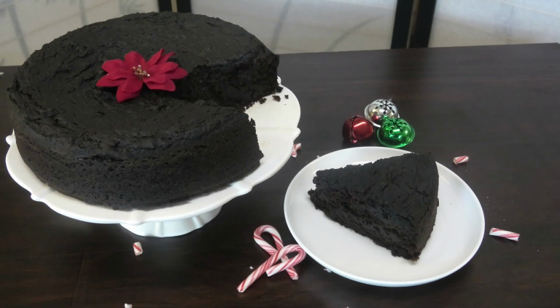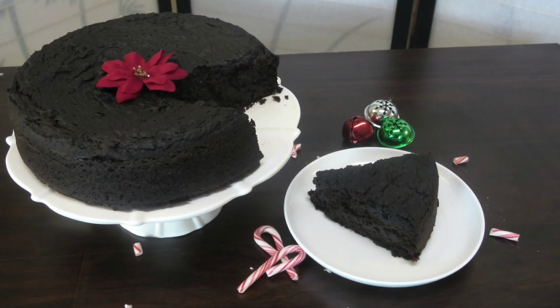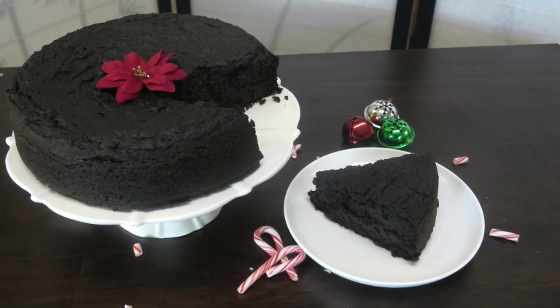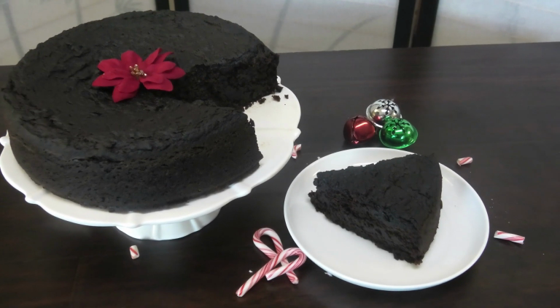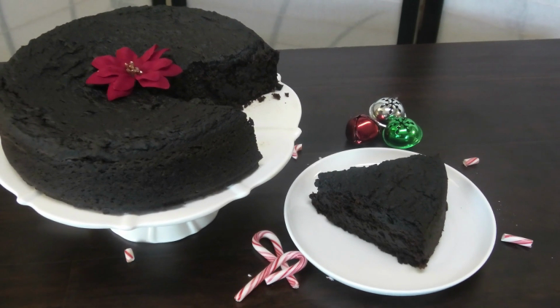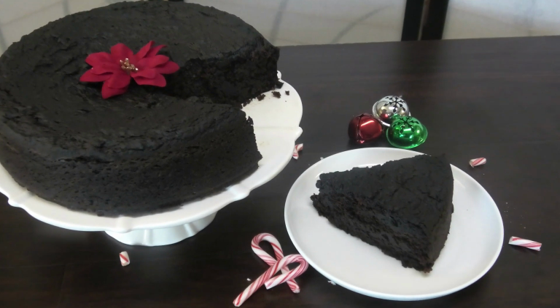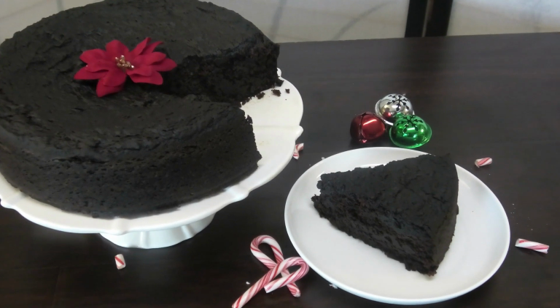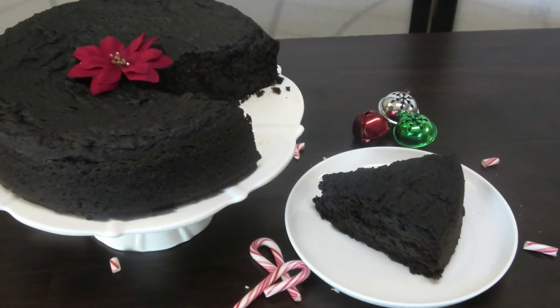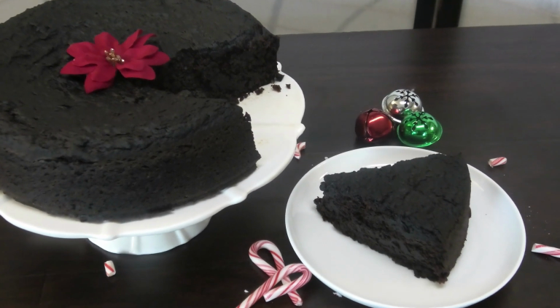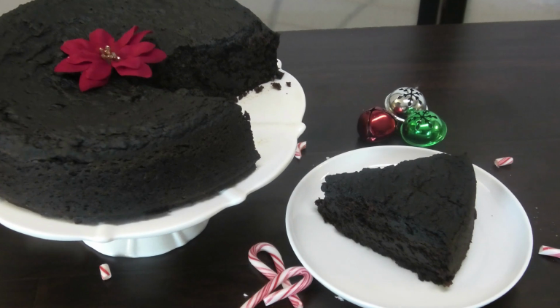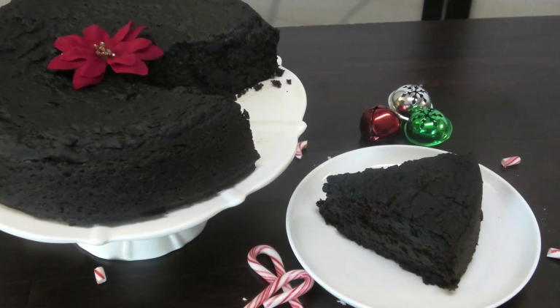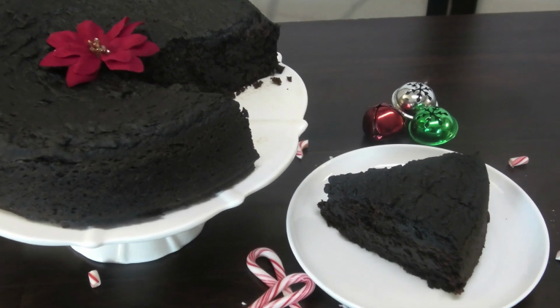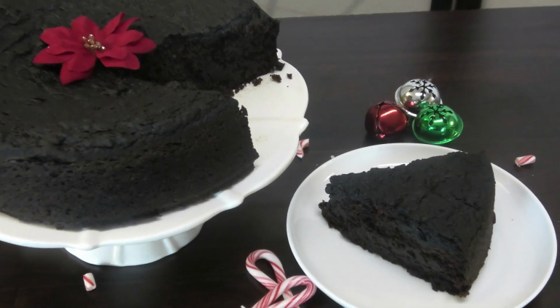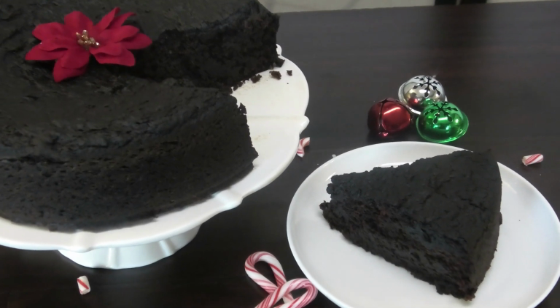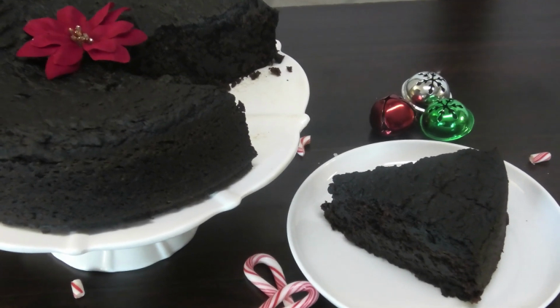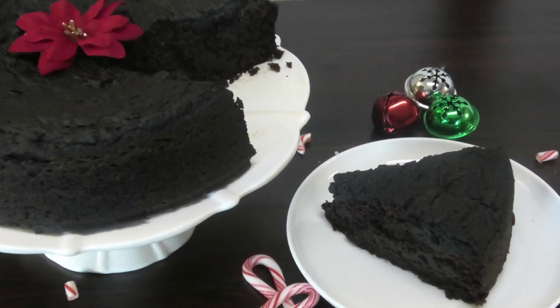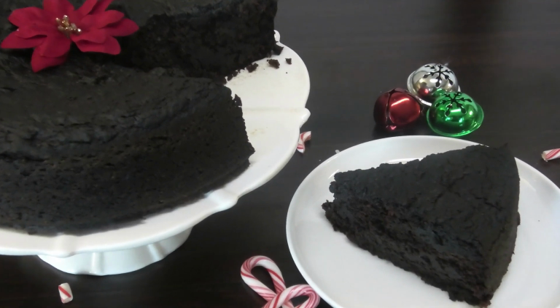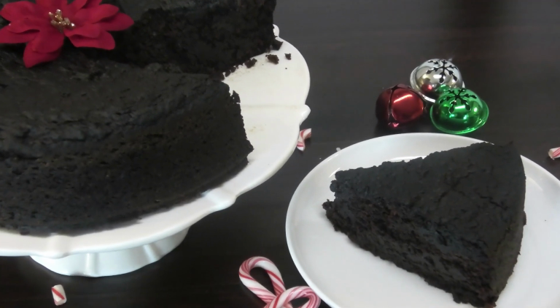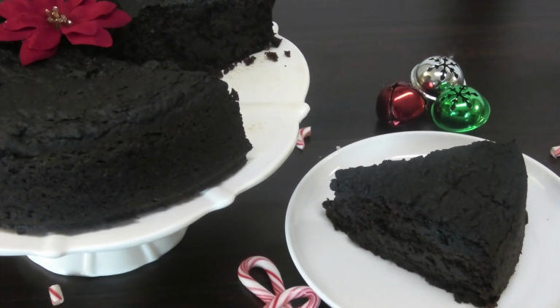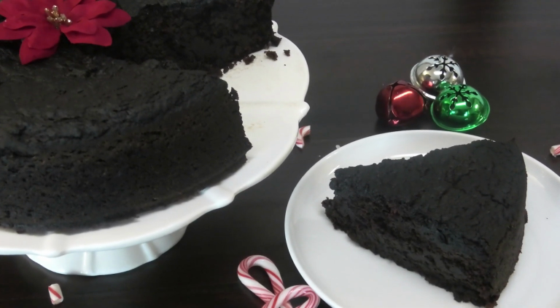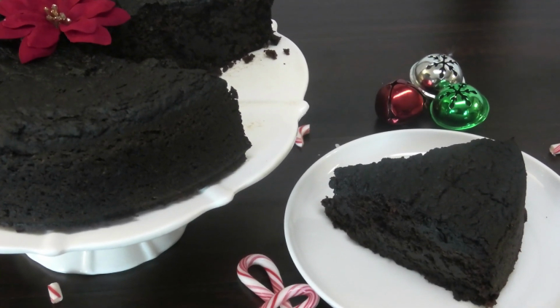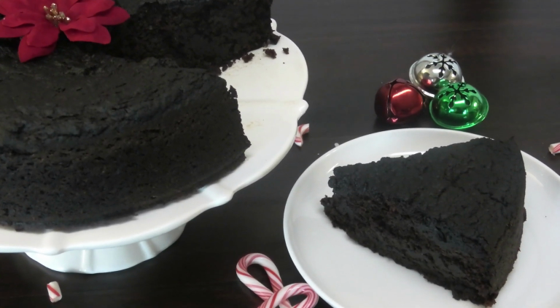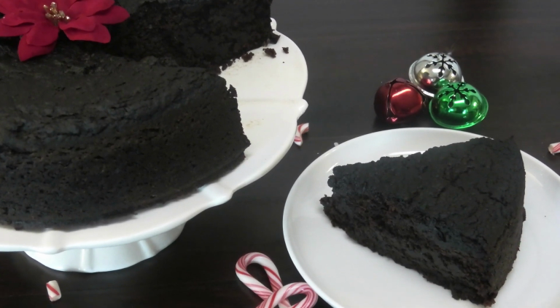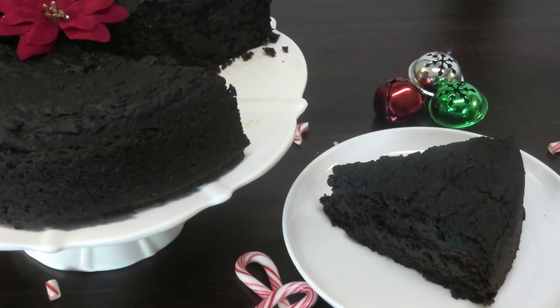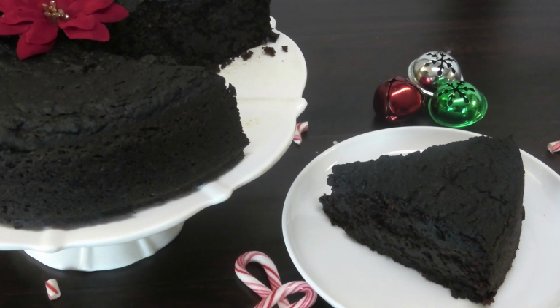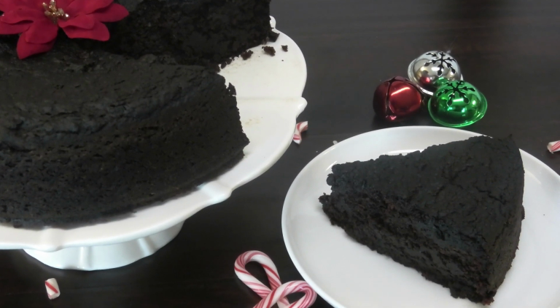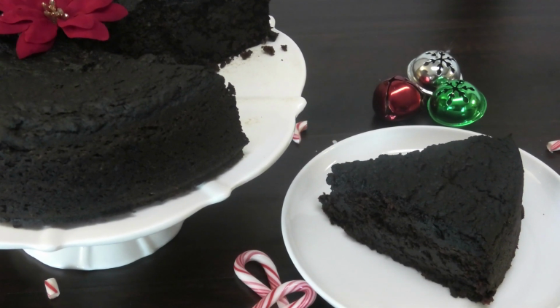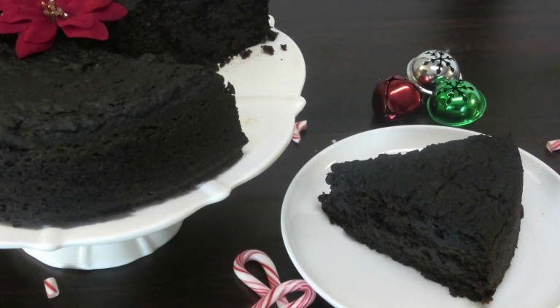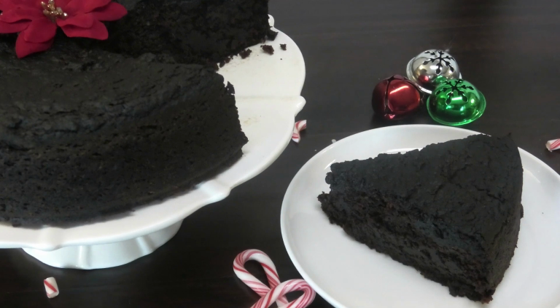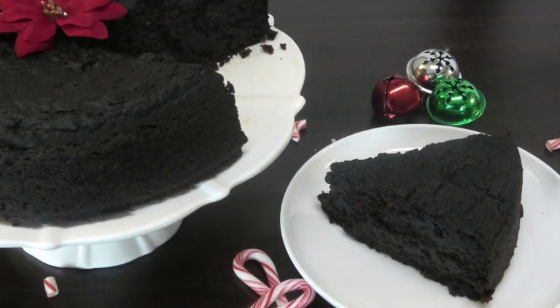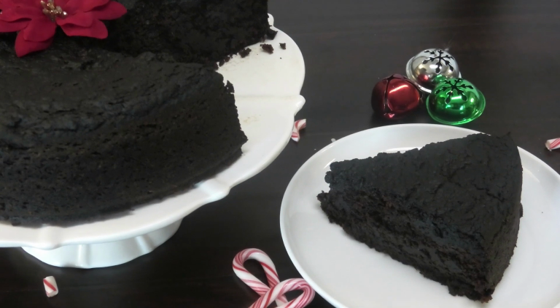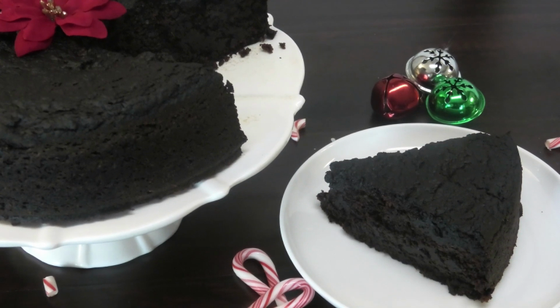Hi guys, today I'm going to be making for you all a Trini black cake, or fruit cake, or rum cake as you may call it. So to make this, let's get started.